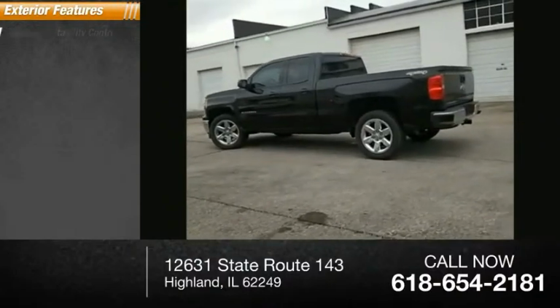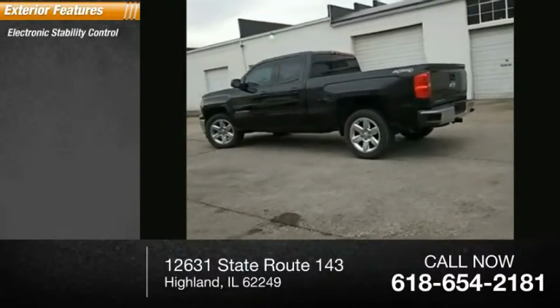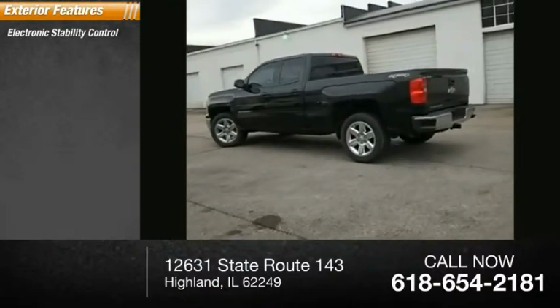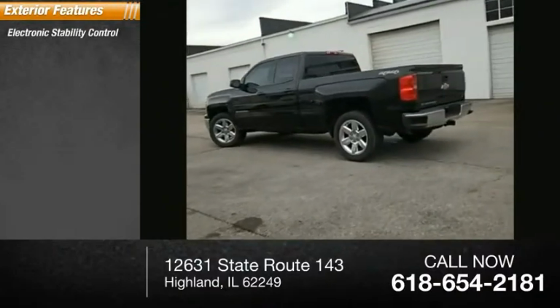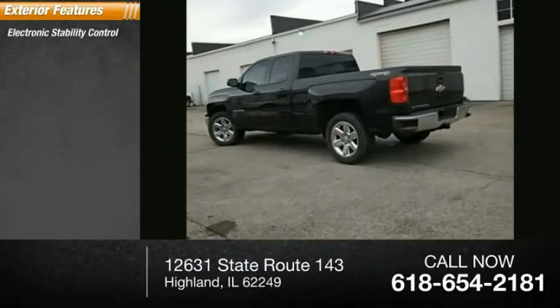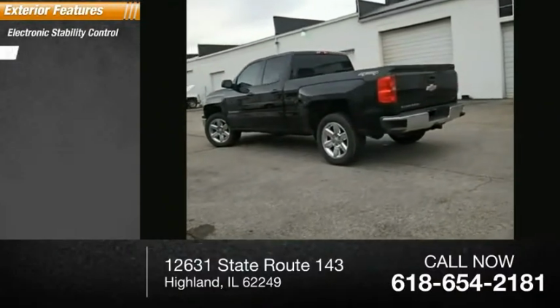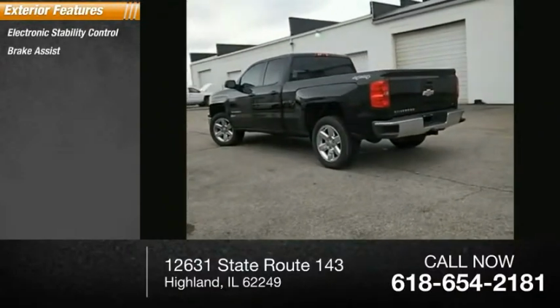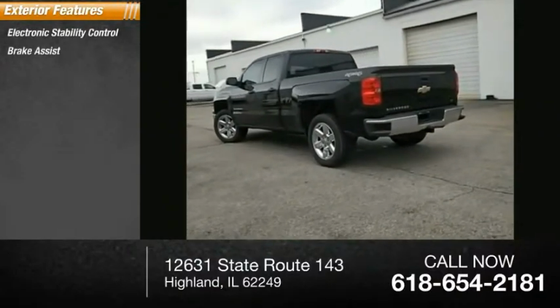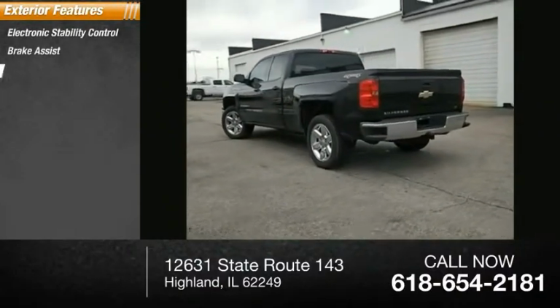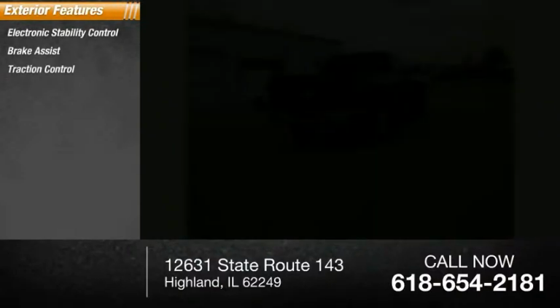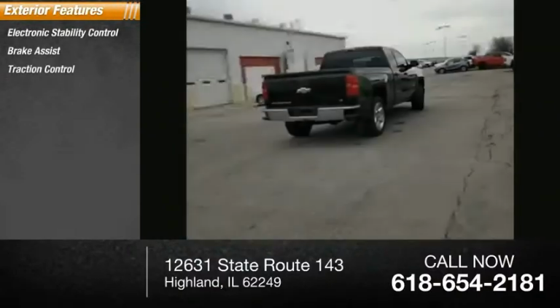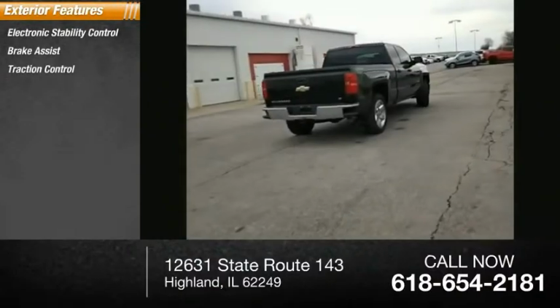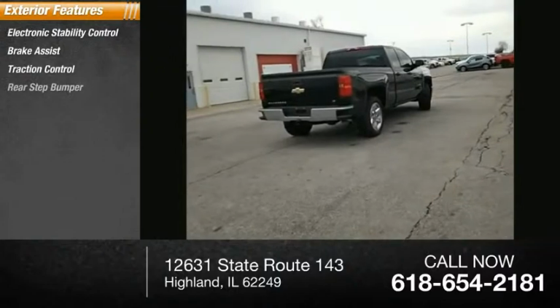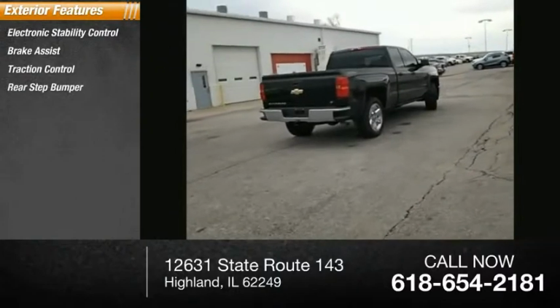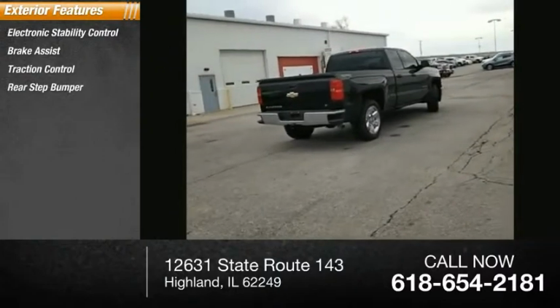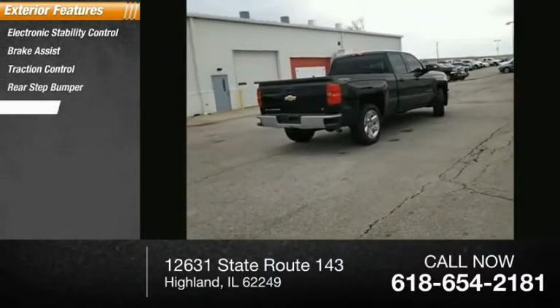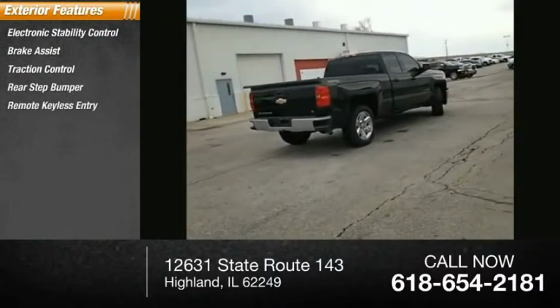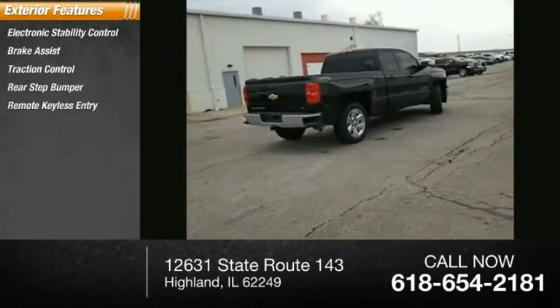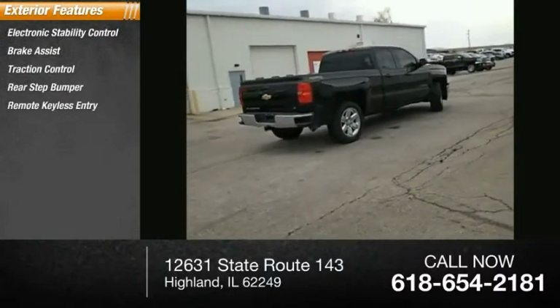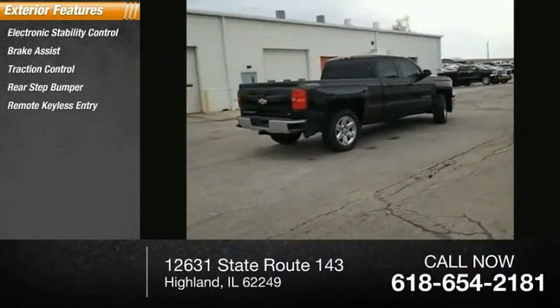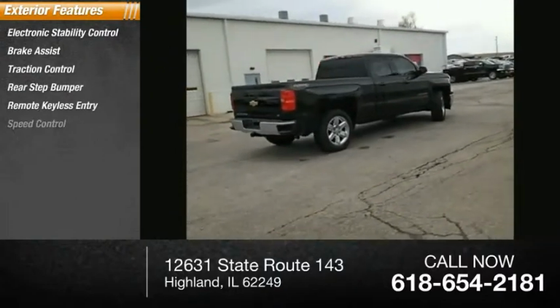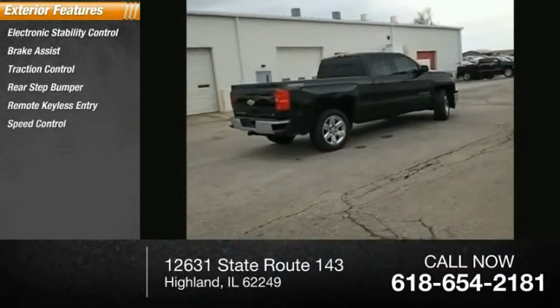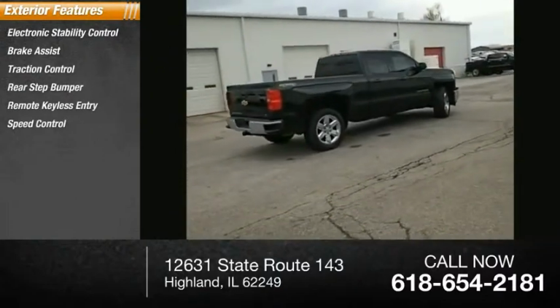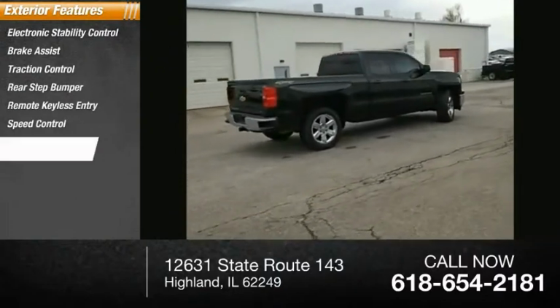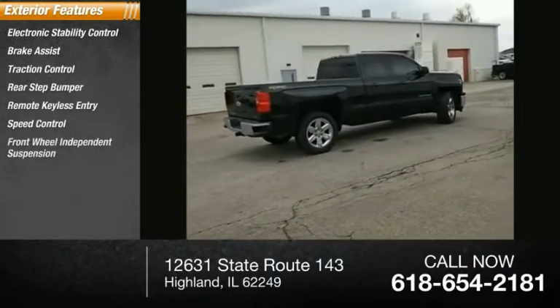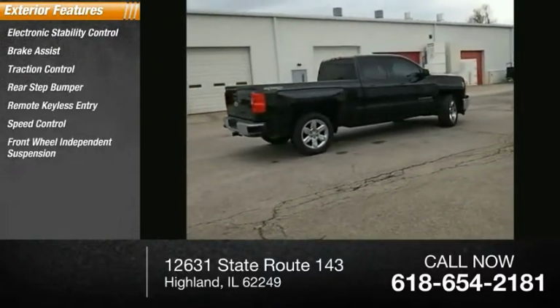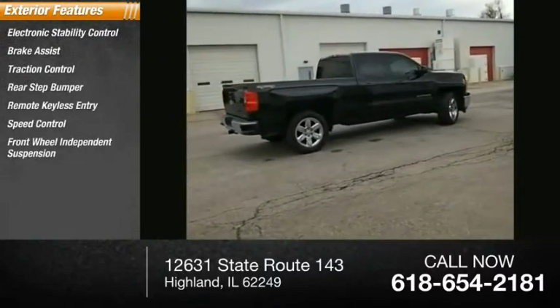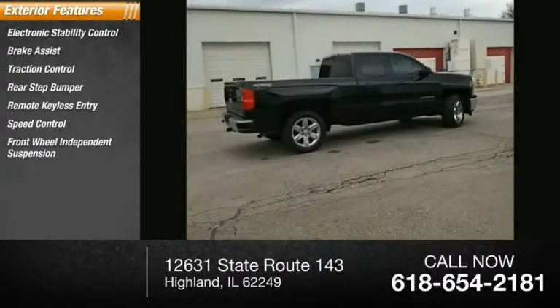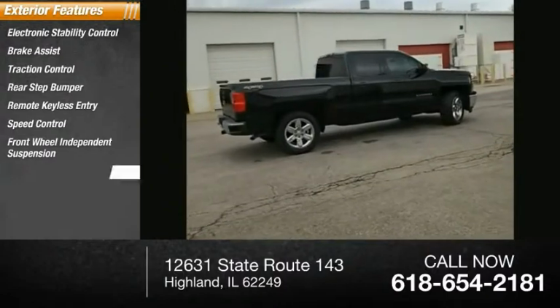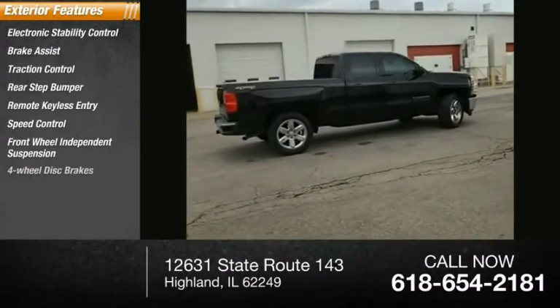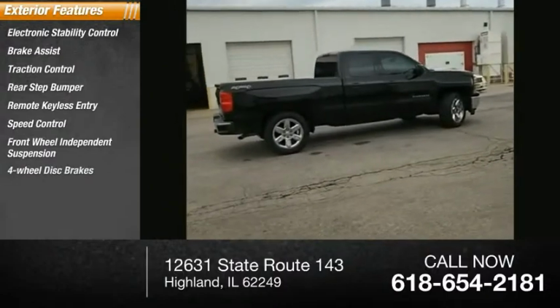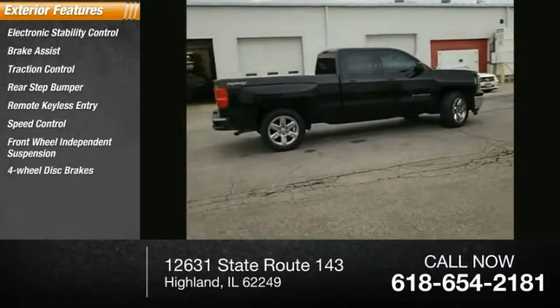Electronic stability control, brake assist, traction control, rear step bumper, remote keyless entry, speed control, front wheel independent suspension, four-wheel disc brakes.